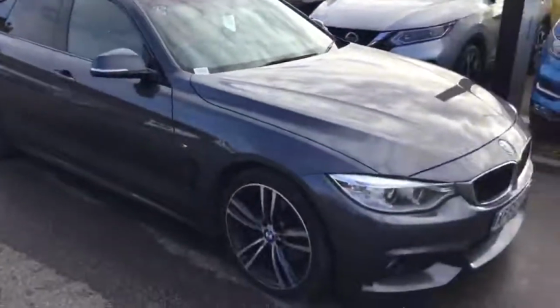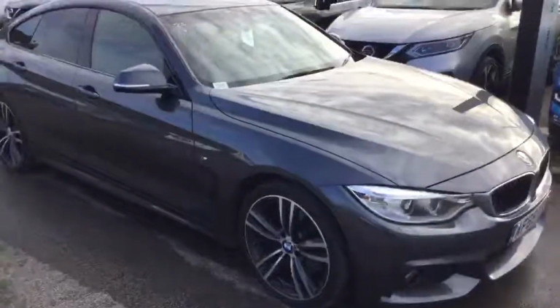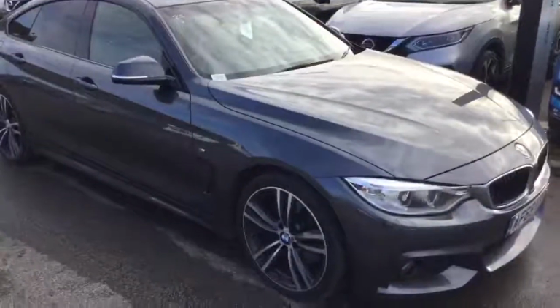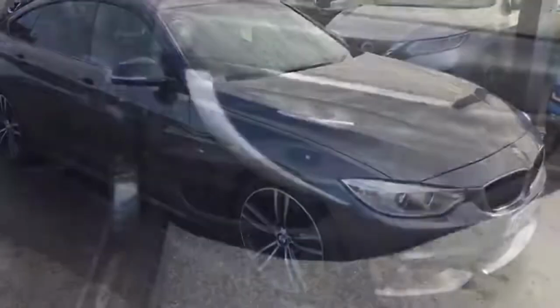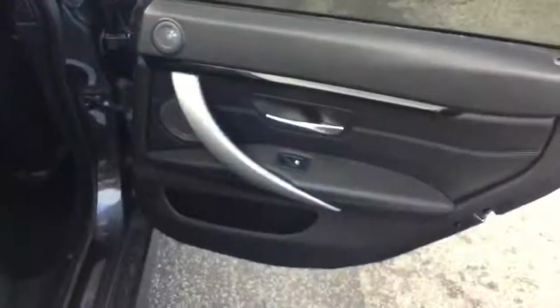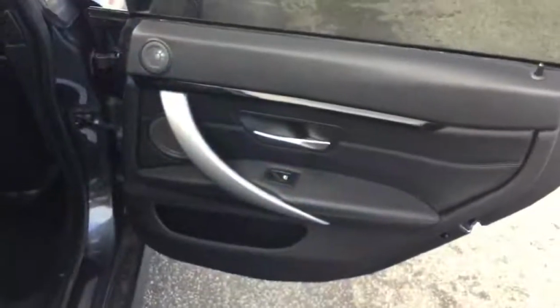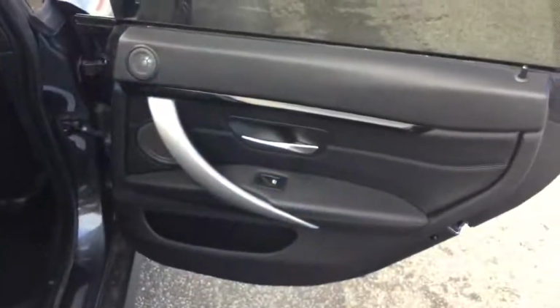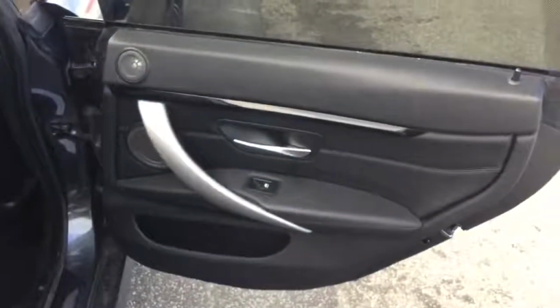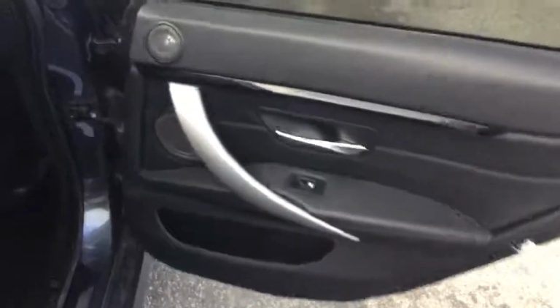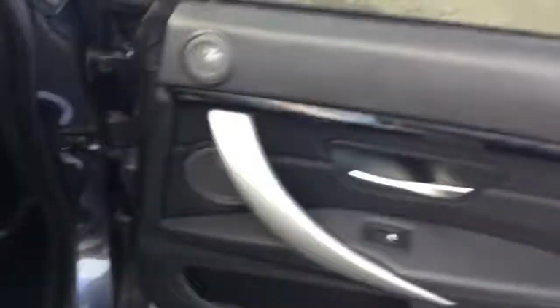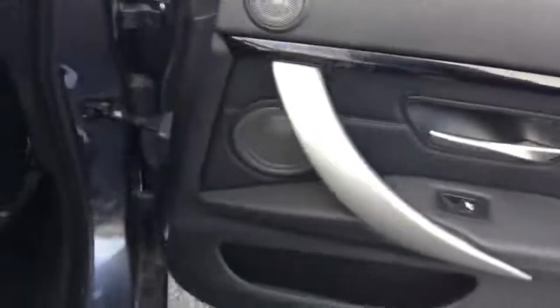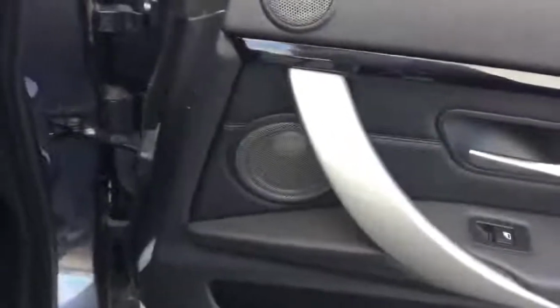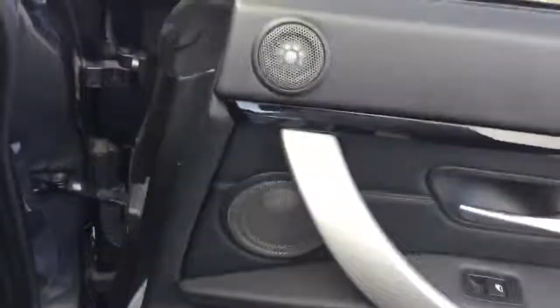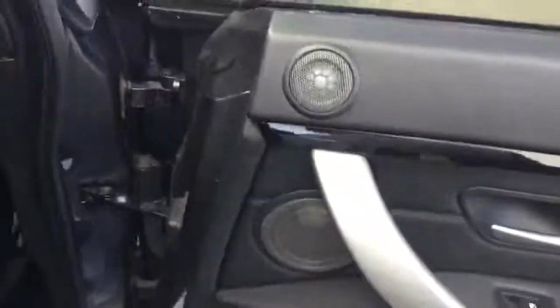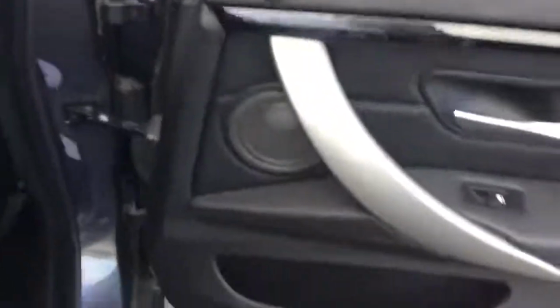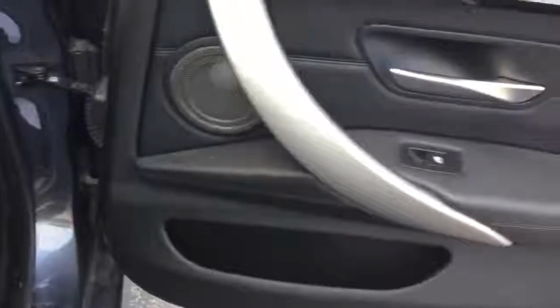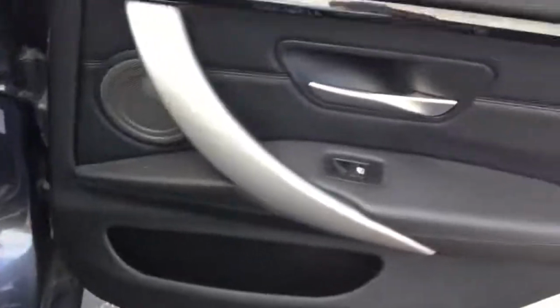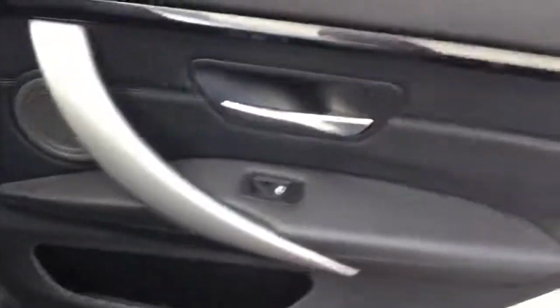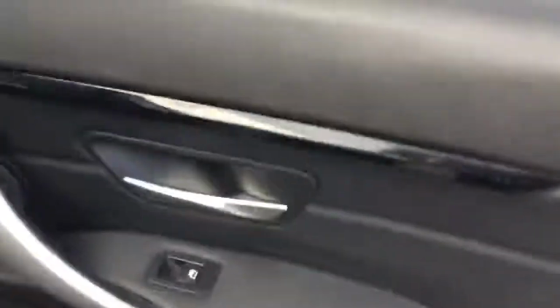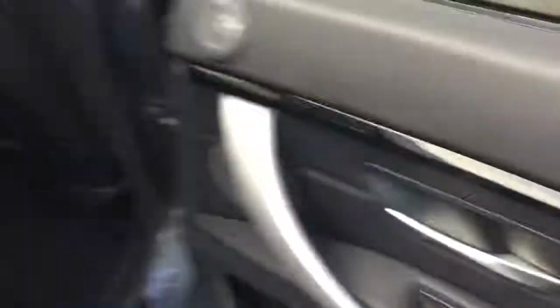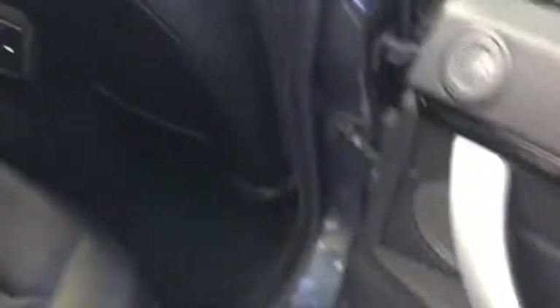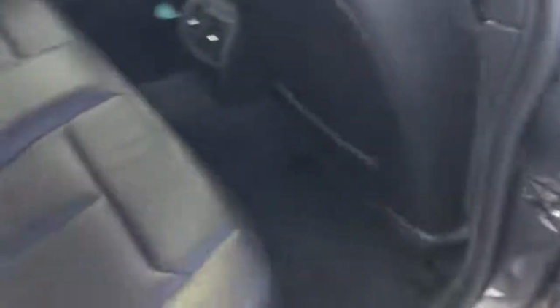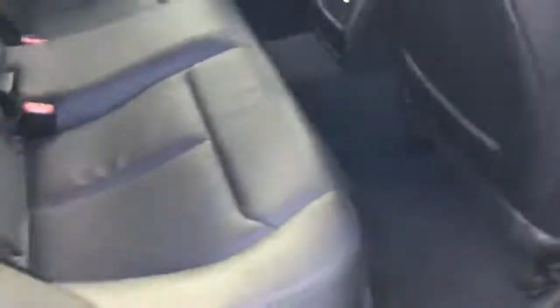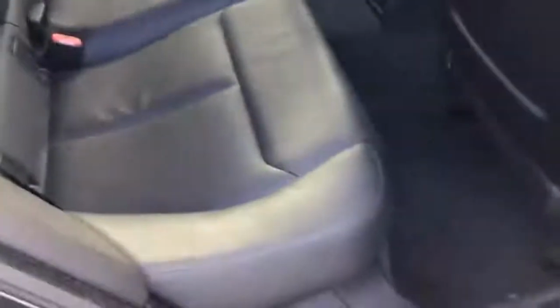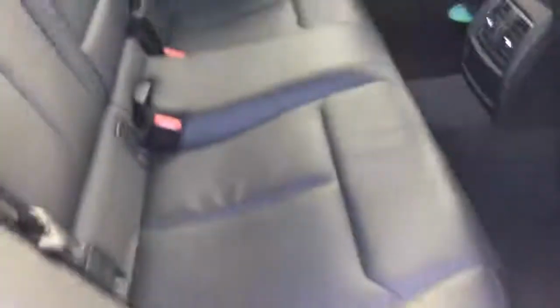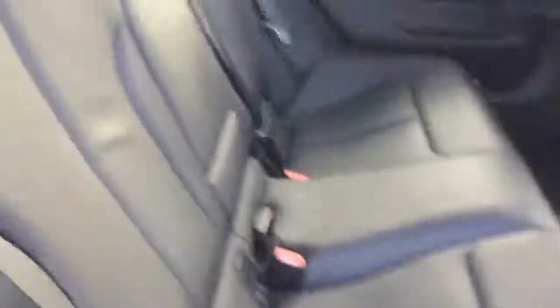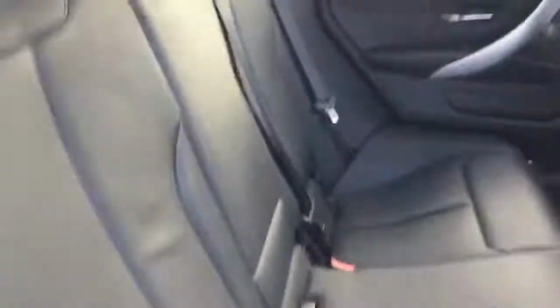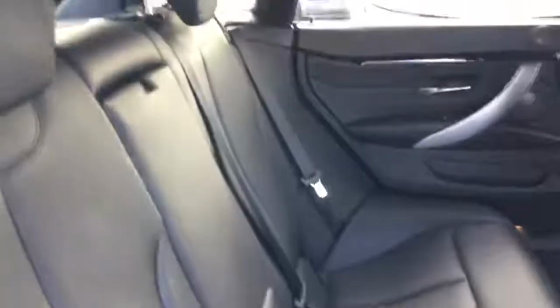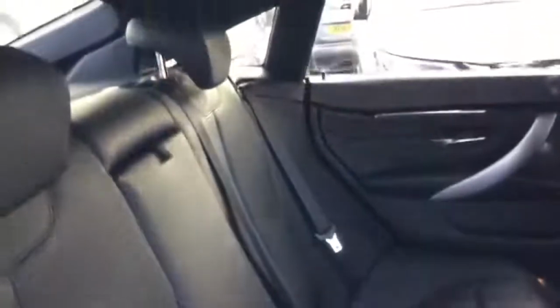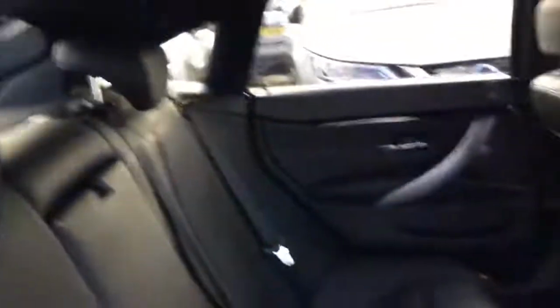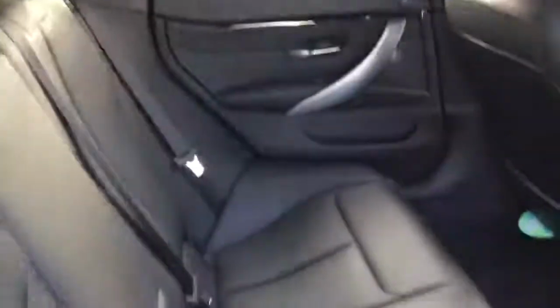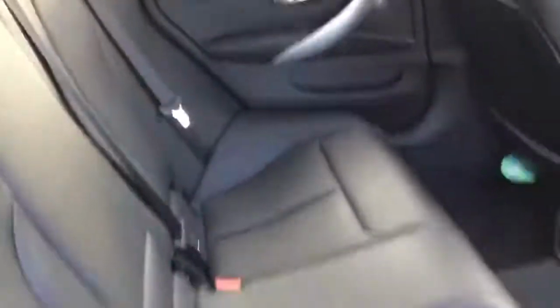So that's the exterior, let's move to the interior. We'll start in the rear. Also got the twin speaker in the back there. Full leather seats. And a coupe.